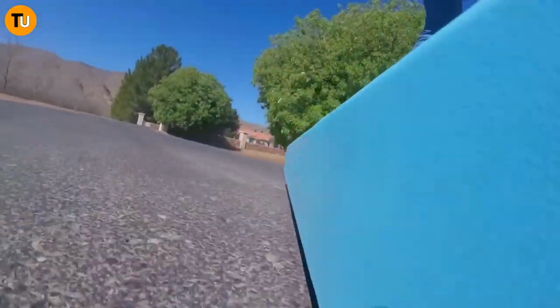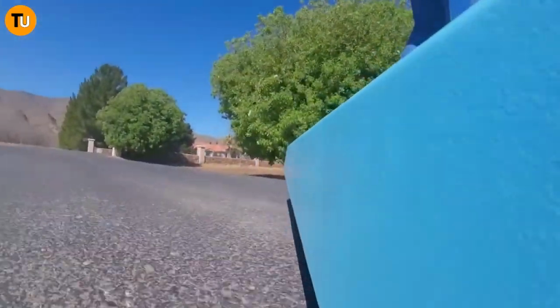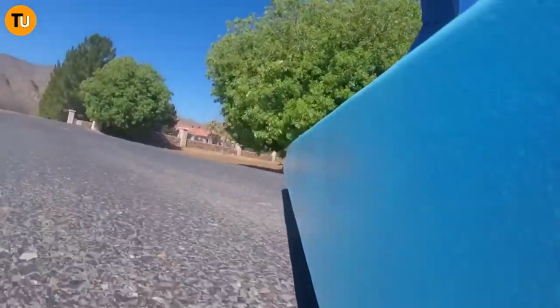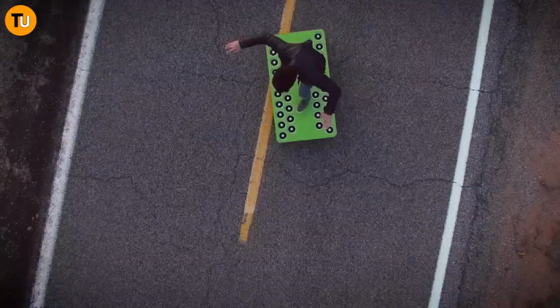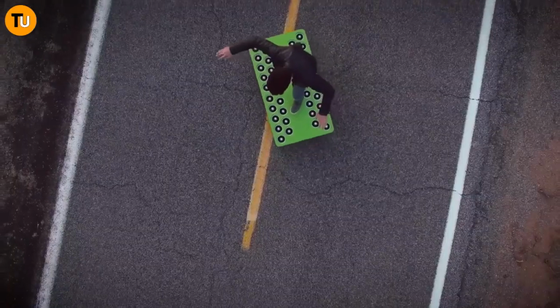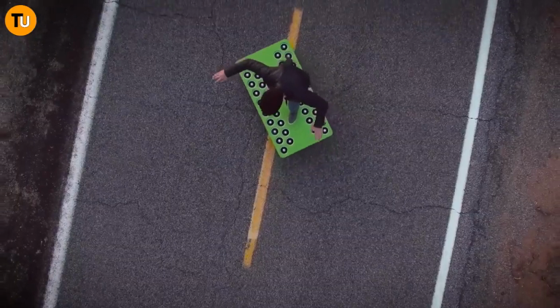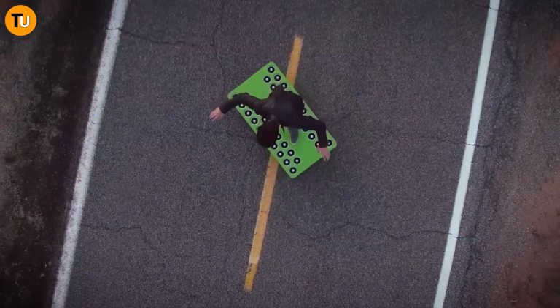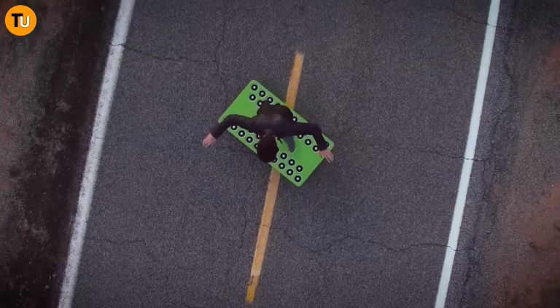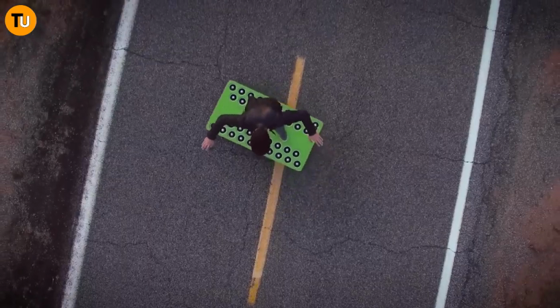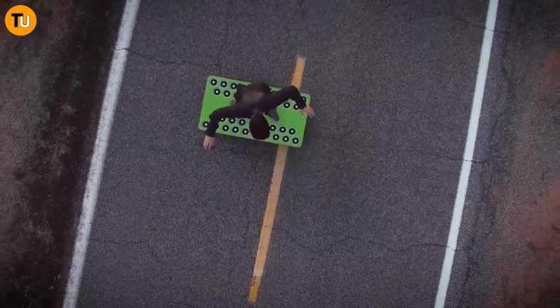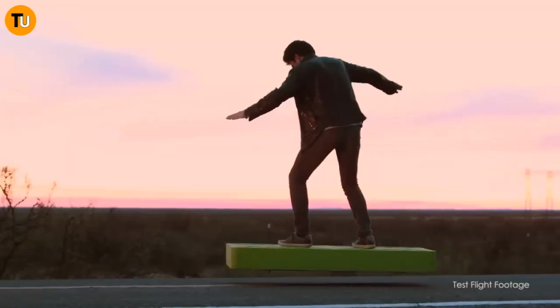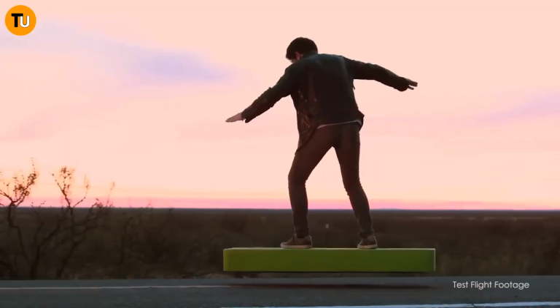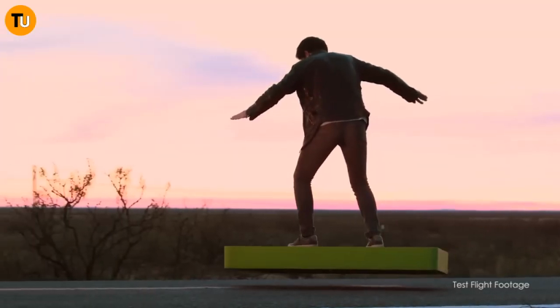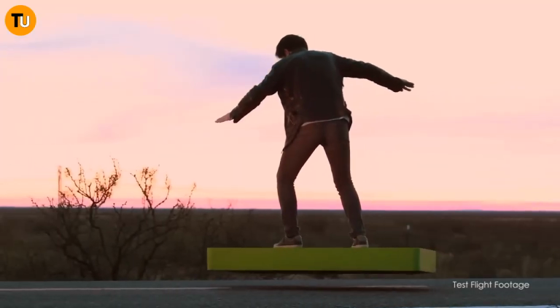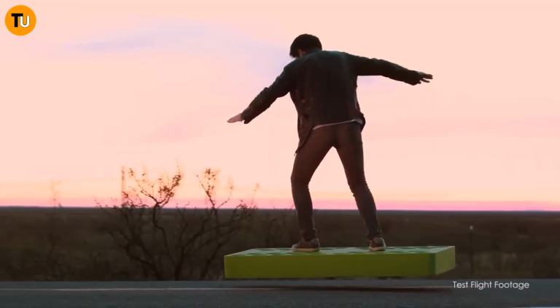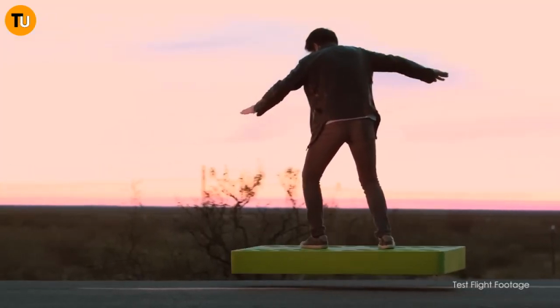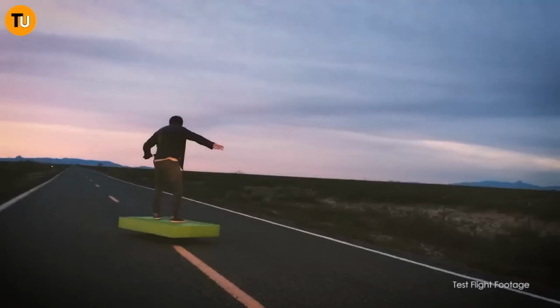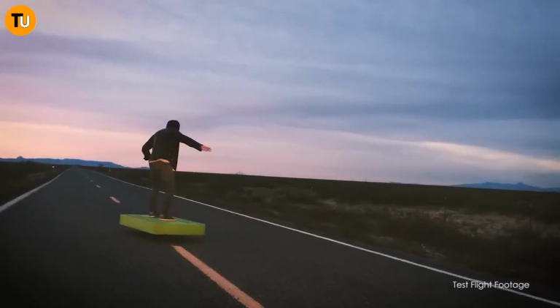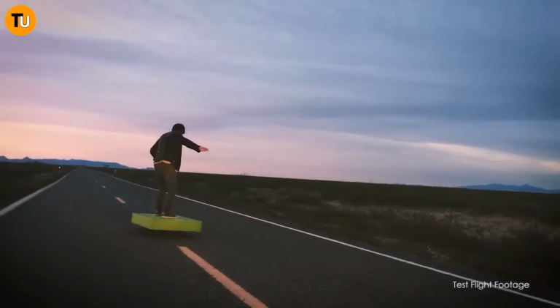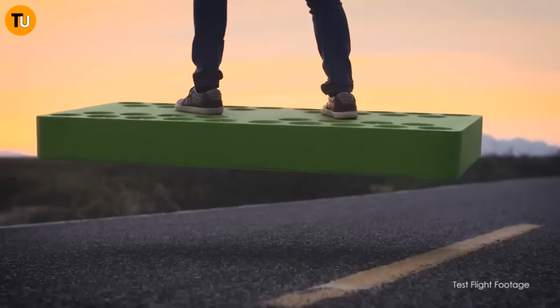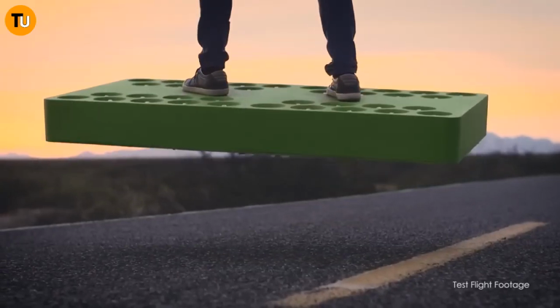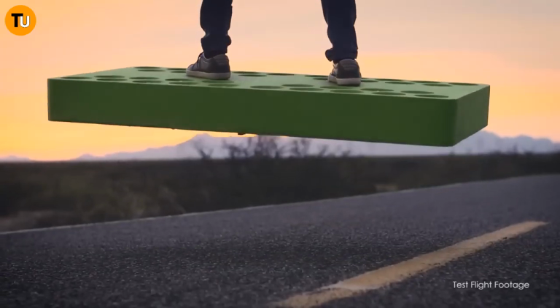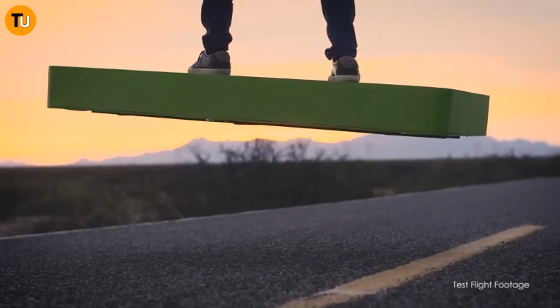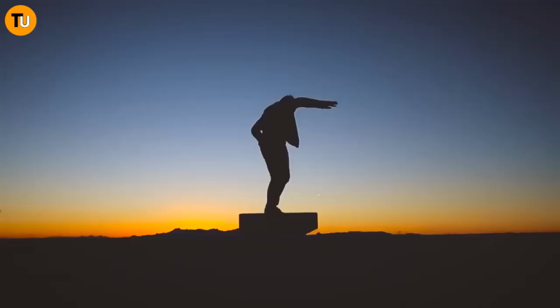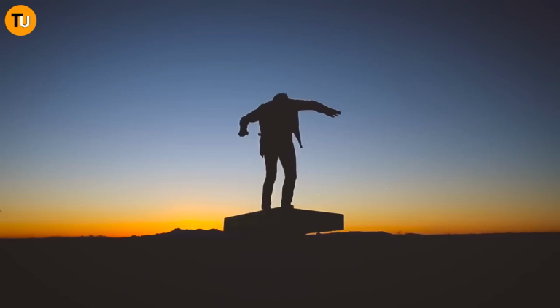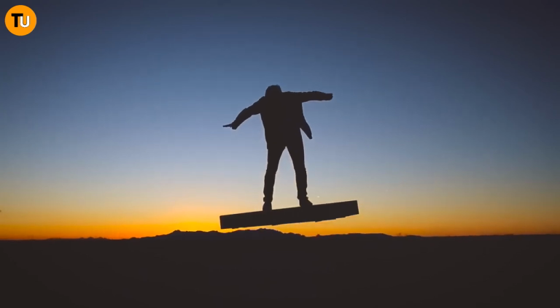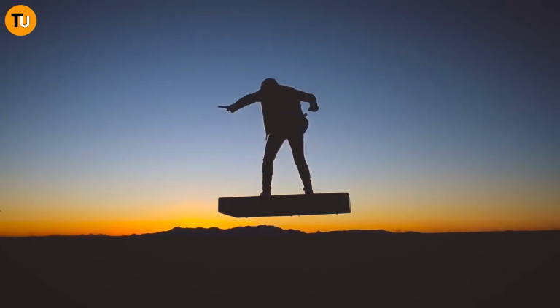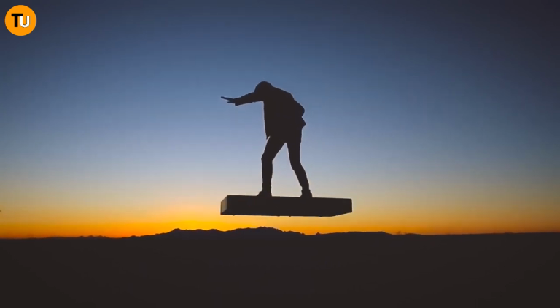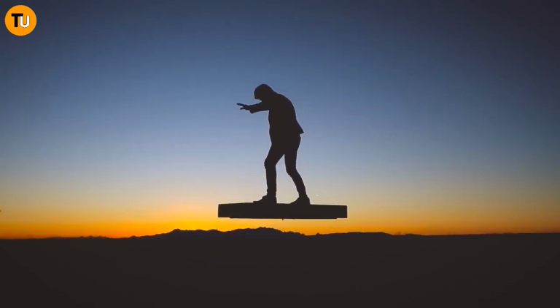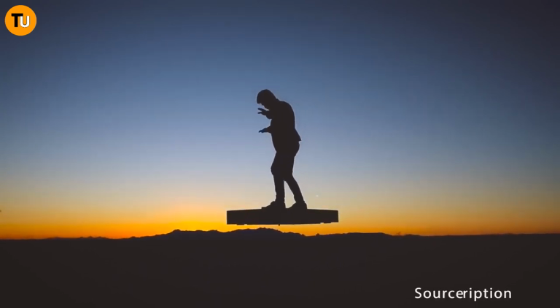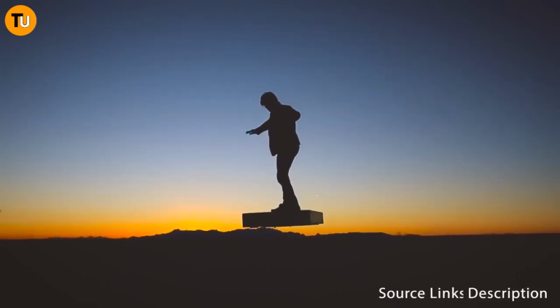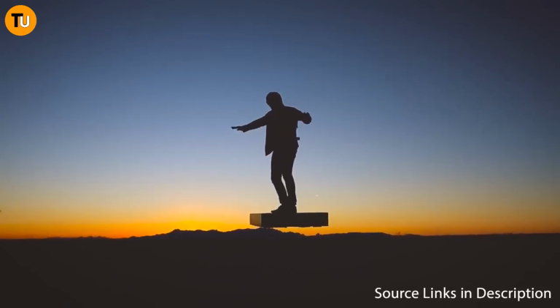It might need a little tweaking here and there, but who knows — before long we could all be zipping around town on our very own hoverboards. The future is now, folks.